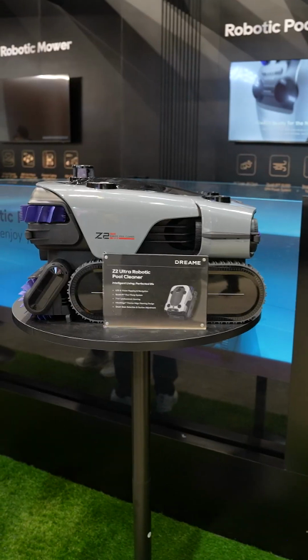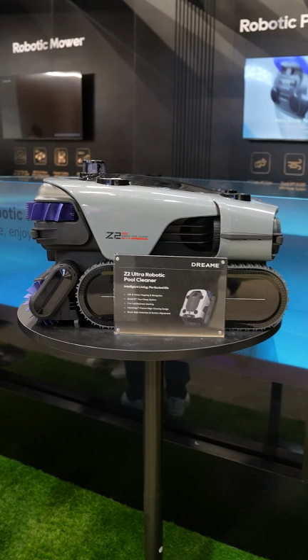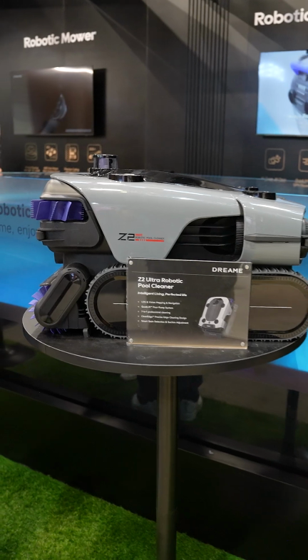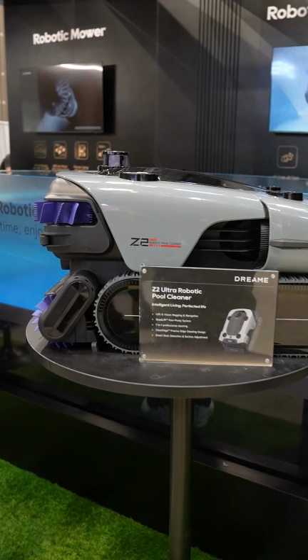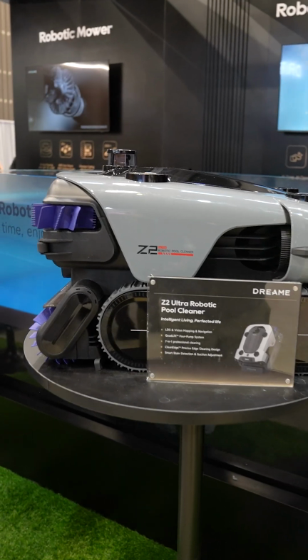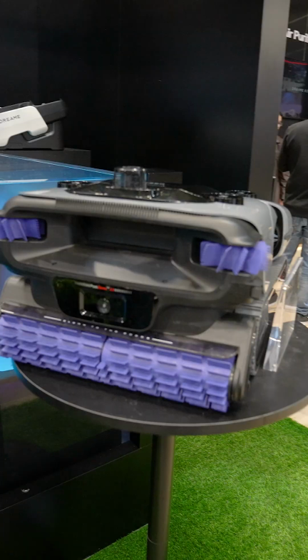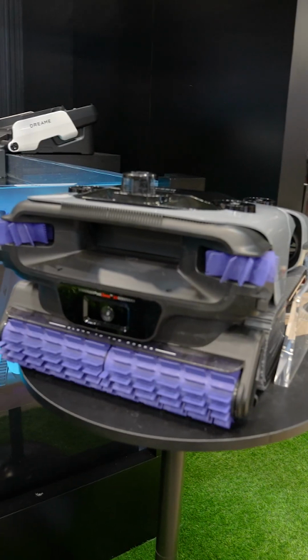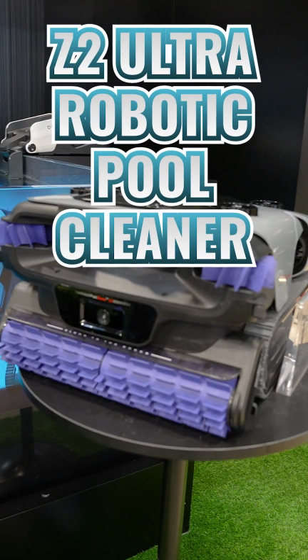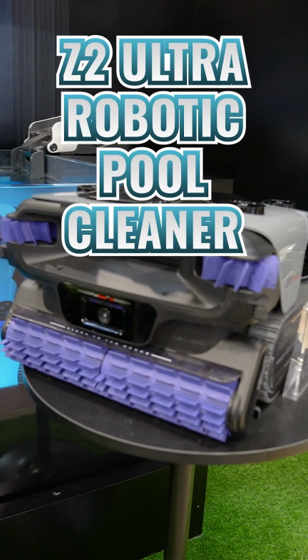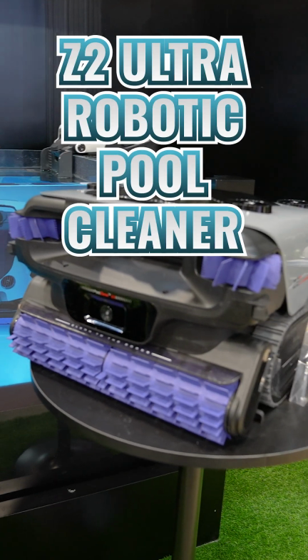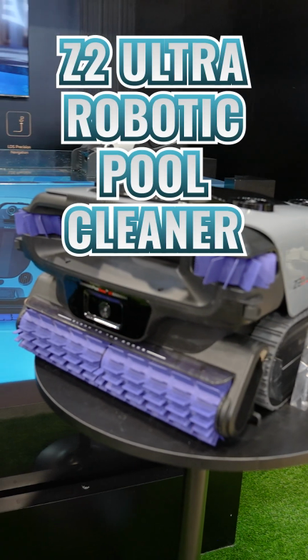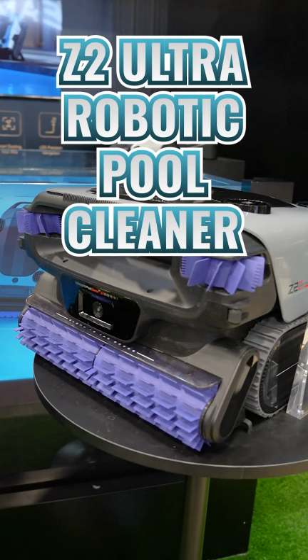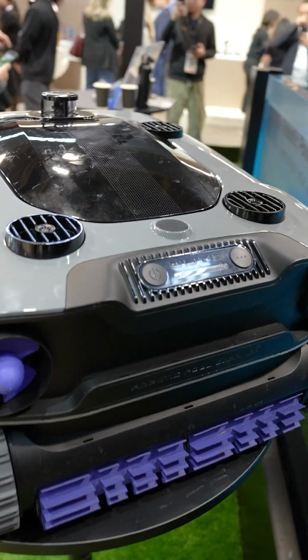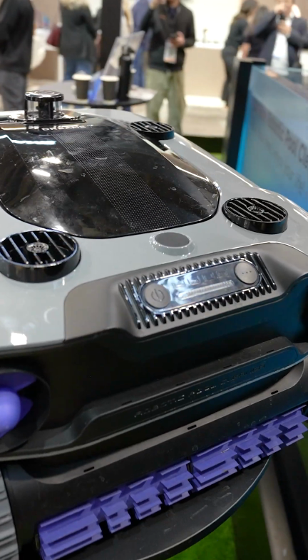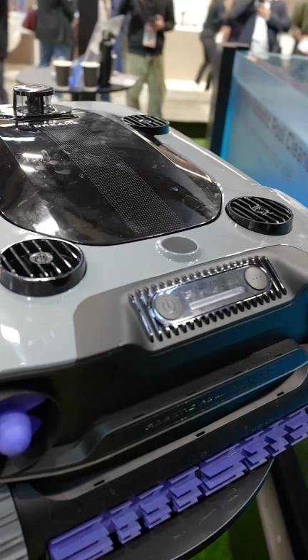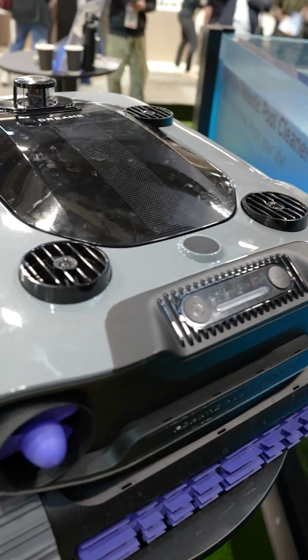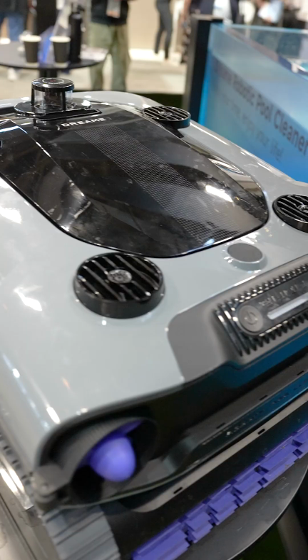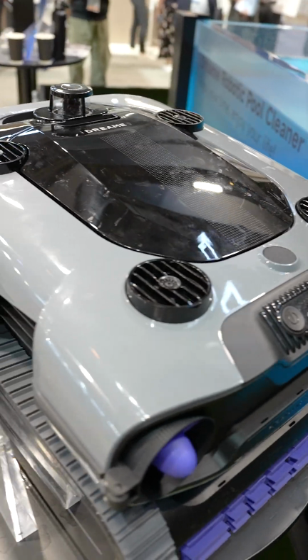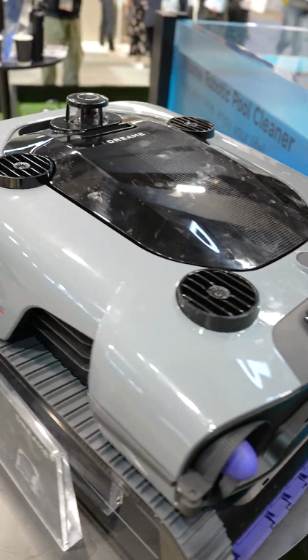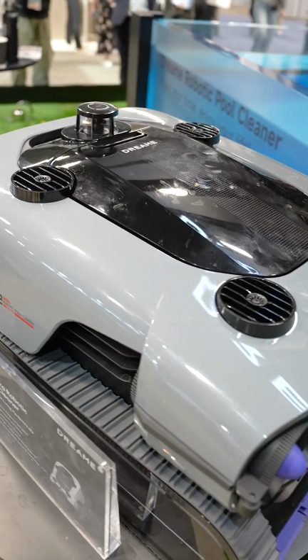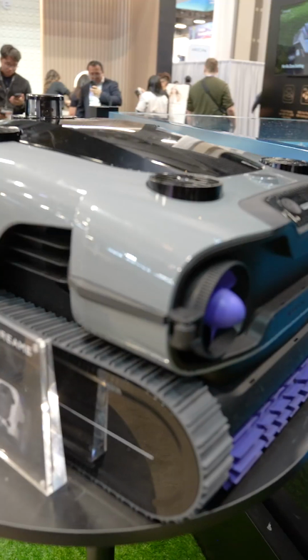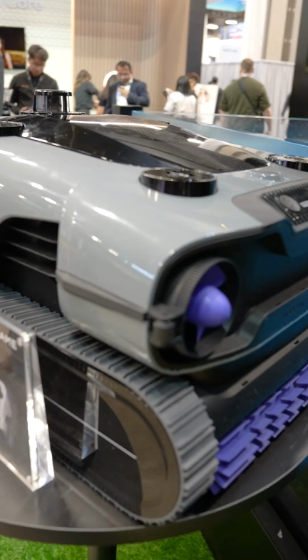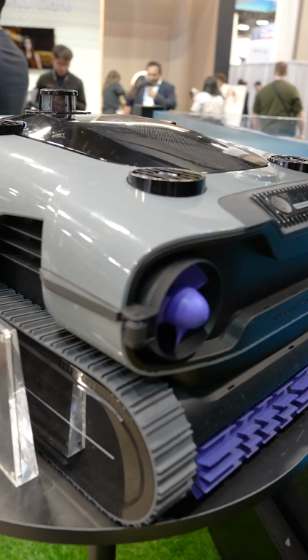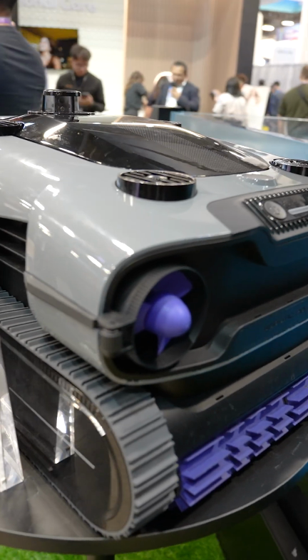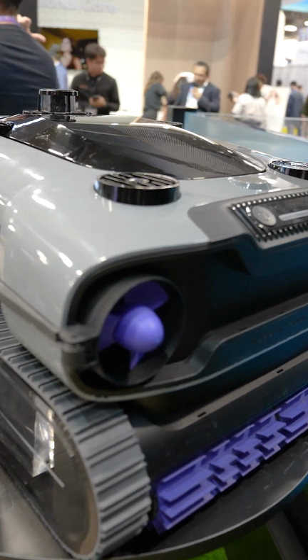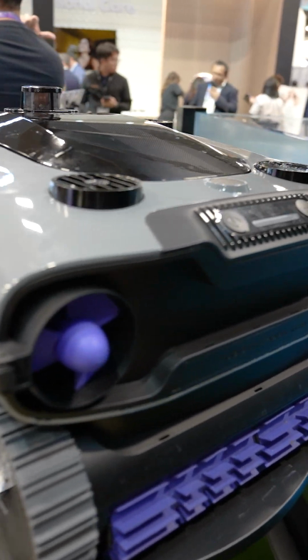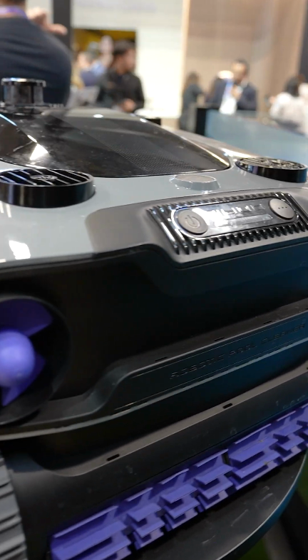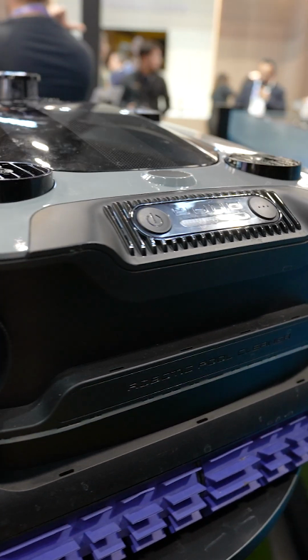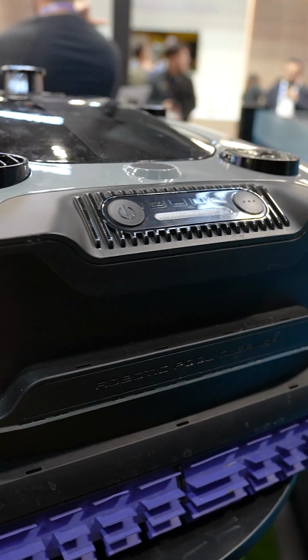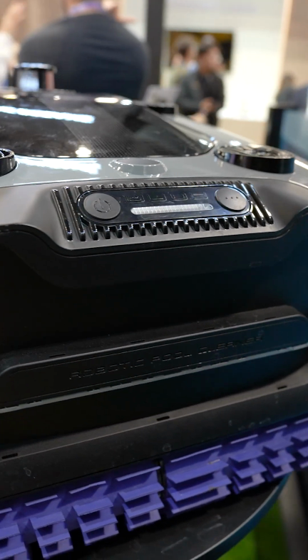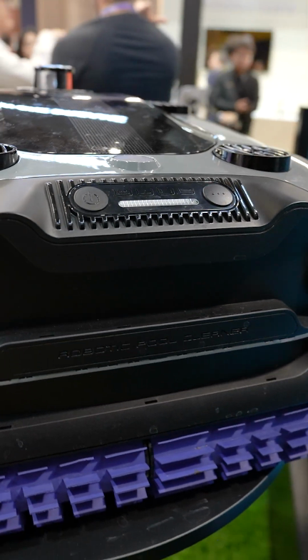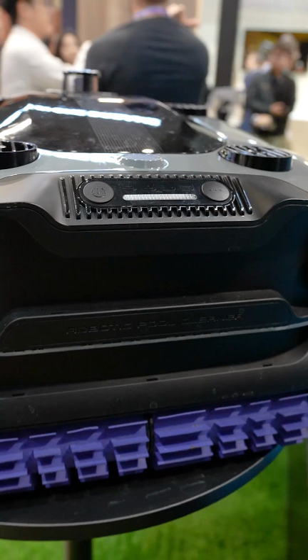Dreamy also had a really nice robotic pool cleaner called the Z2 Ultra. It has a quad lift, four pump system, accurate mapping, and seven-in-one professional cleaning with precise edge cleaning.